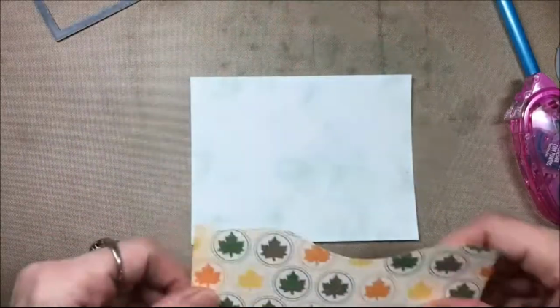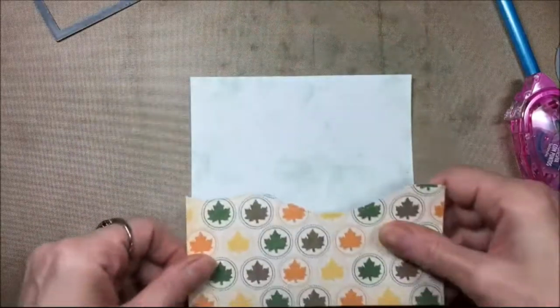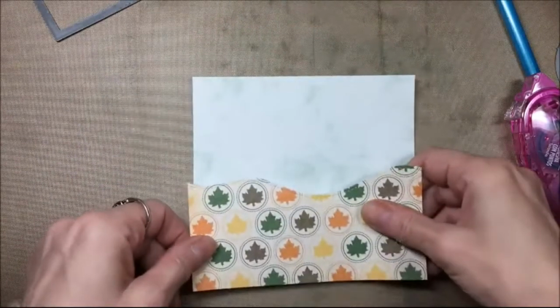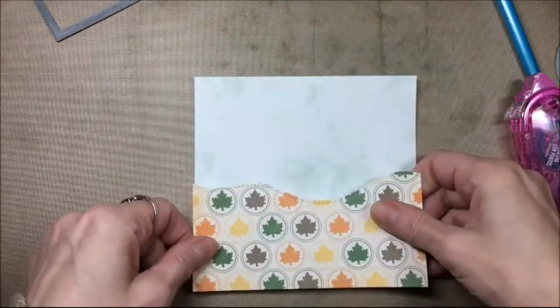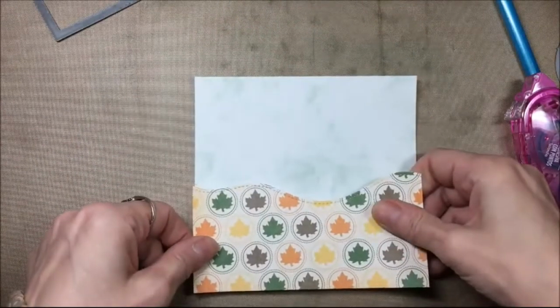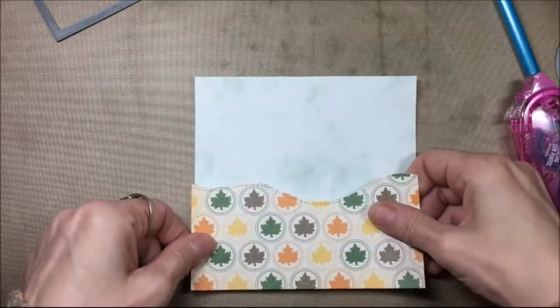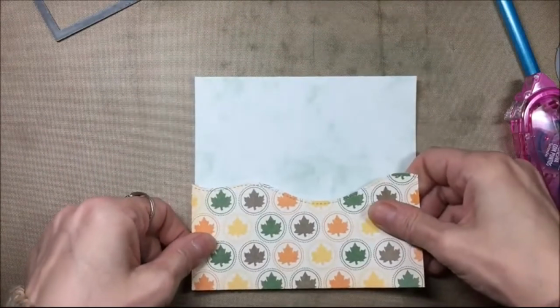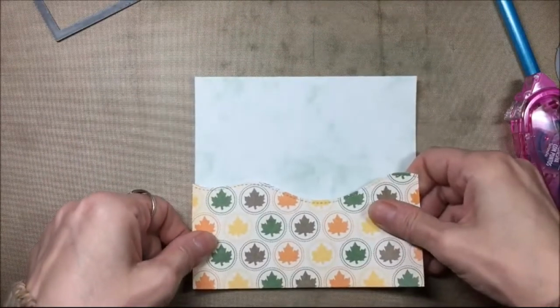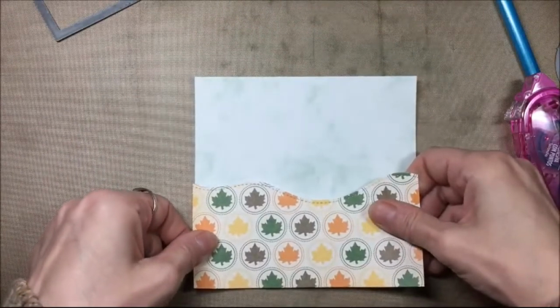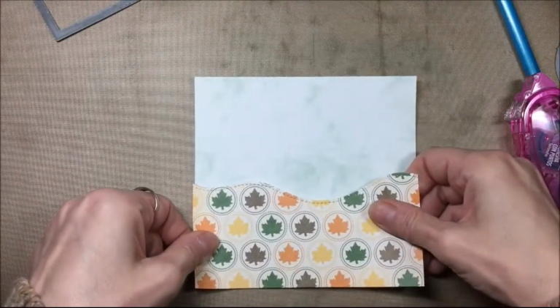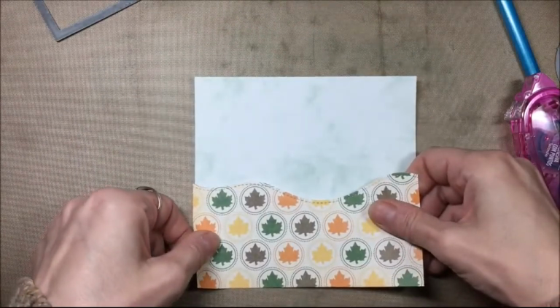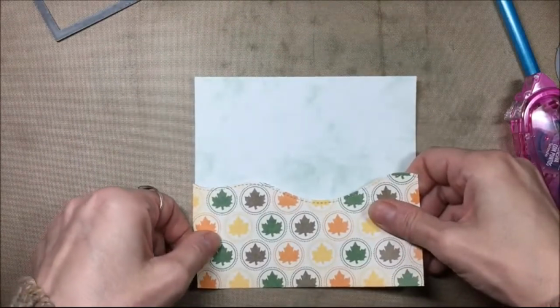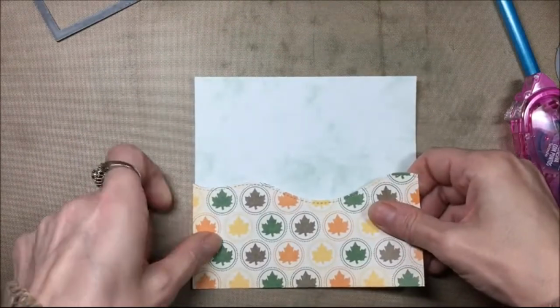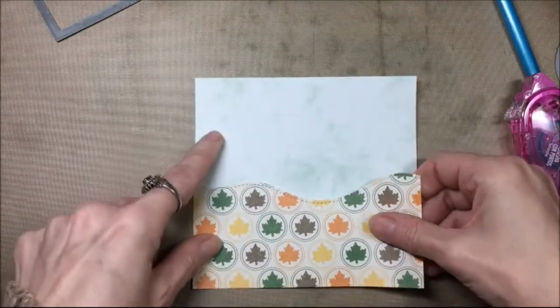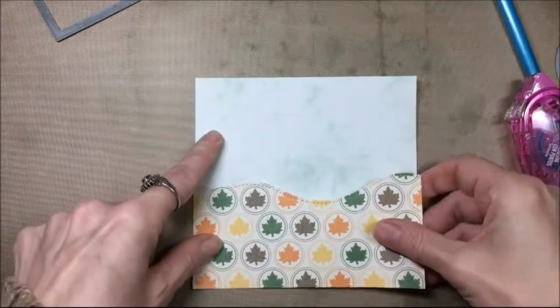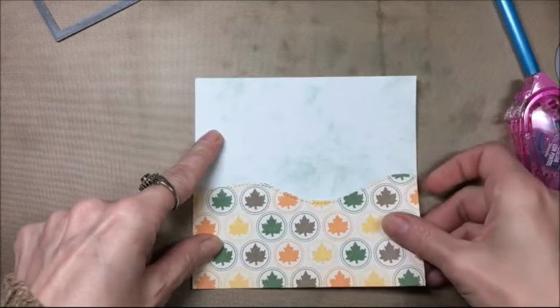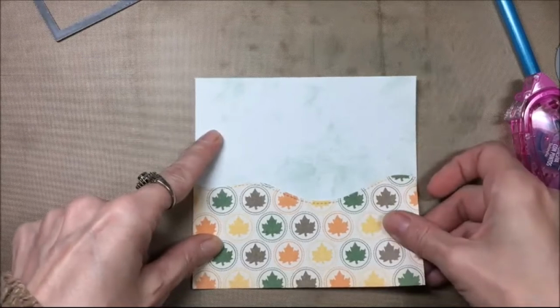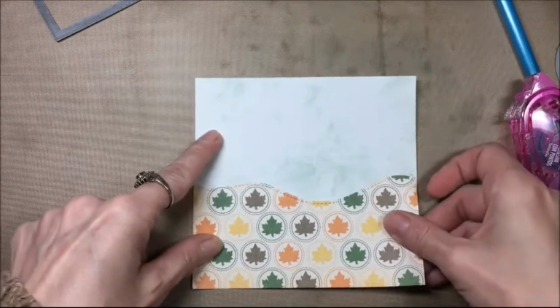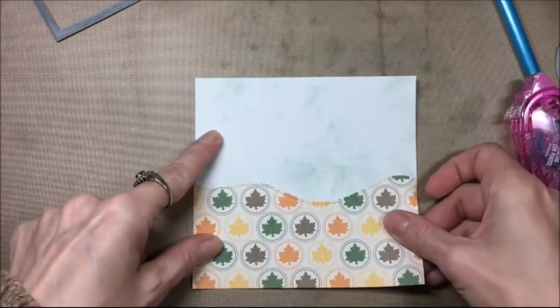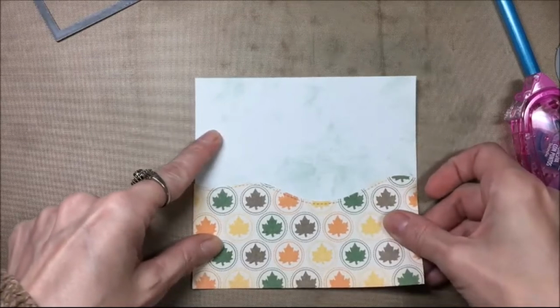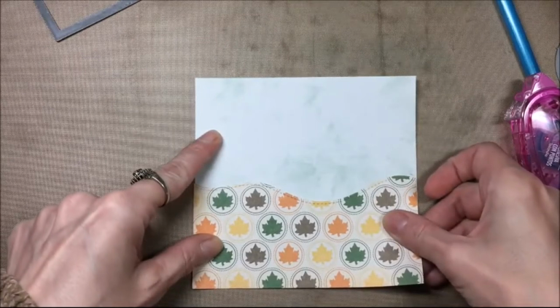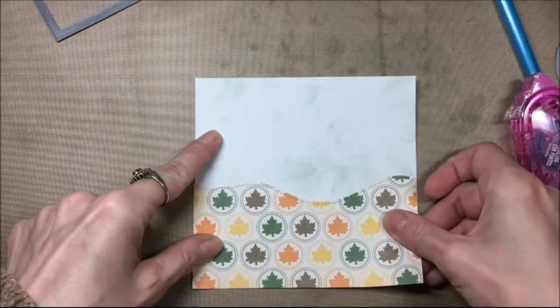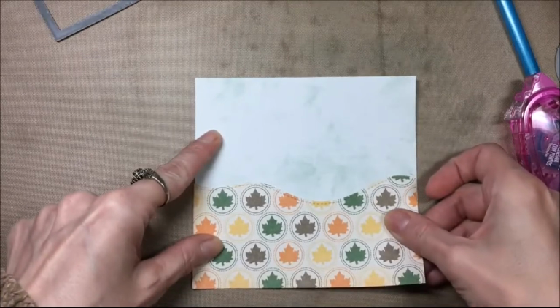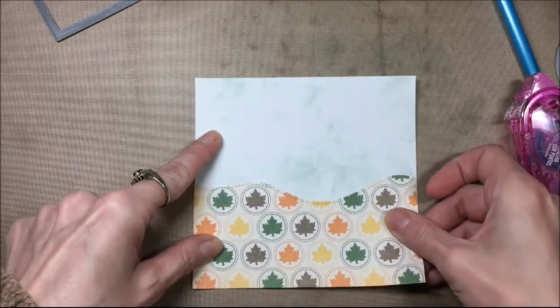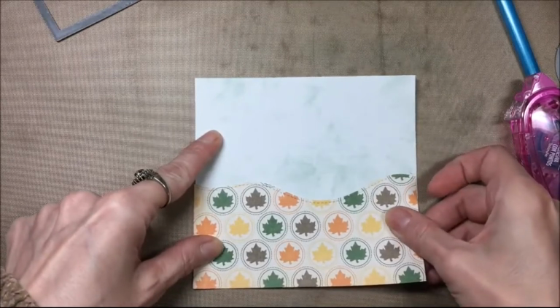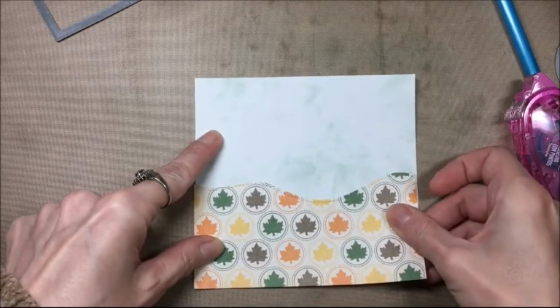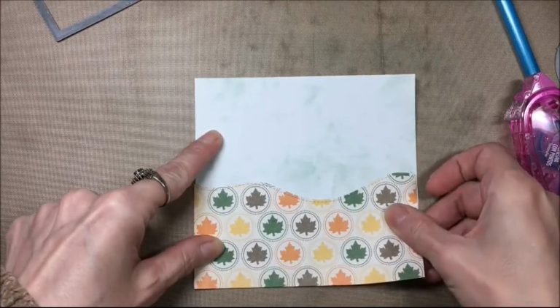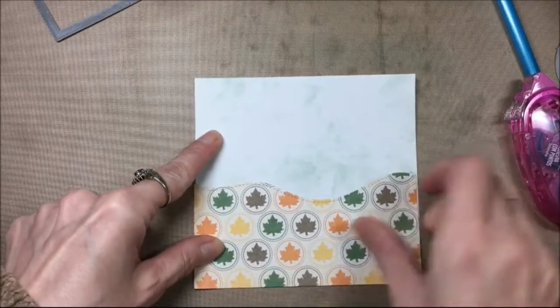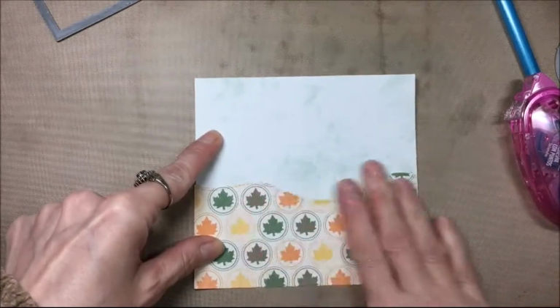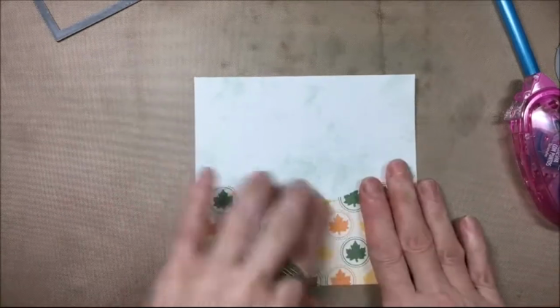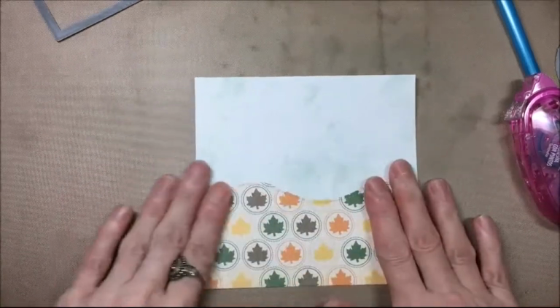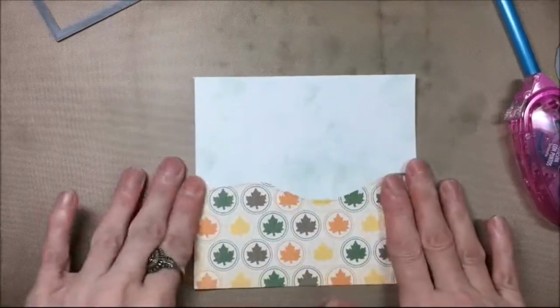There's my hillside all cut out with the leaf paper and I'm going to glue that on with some dry adhesive onto my sky background.